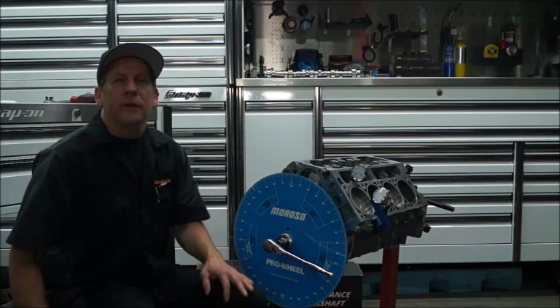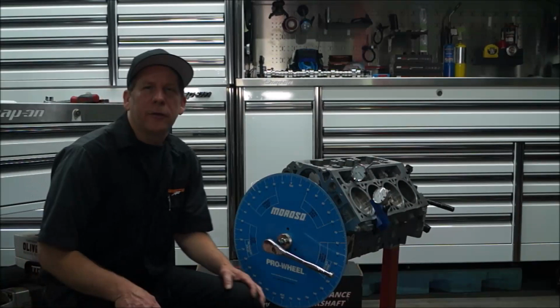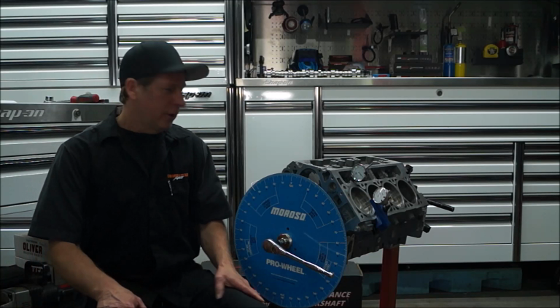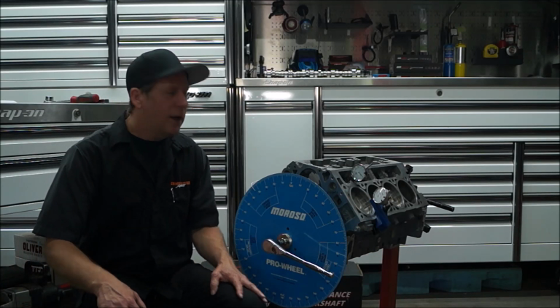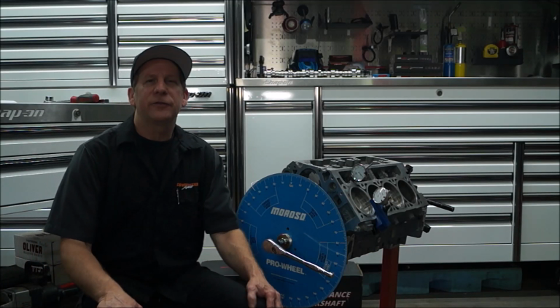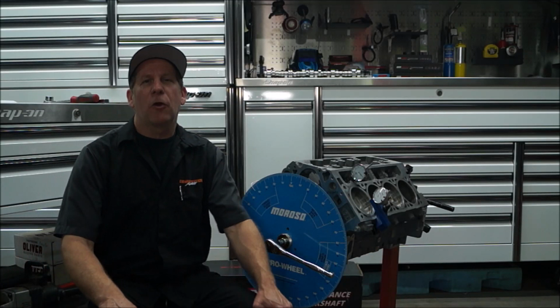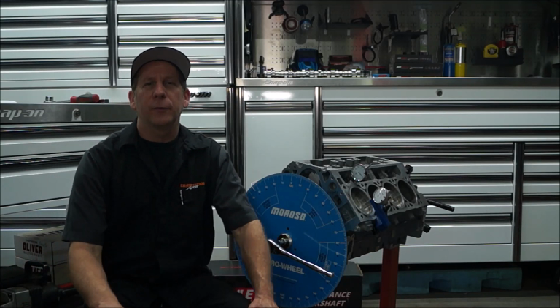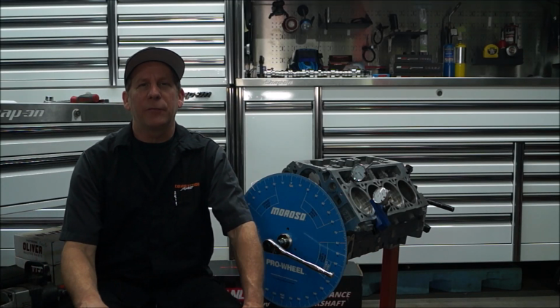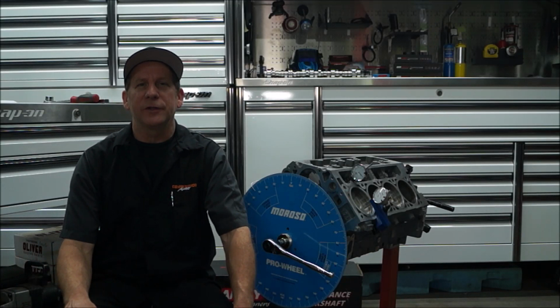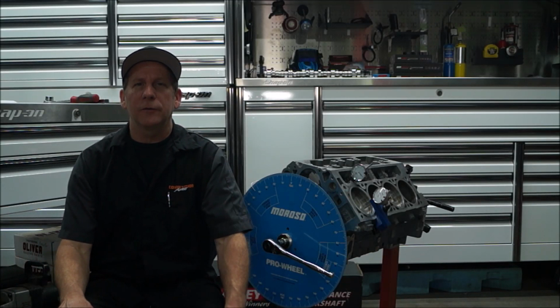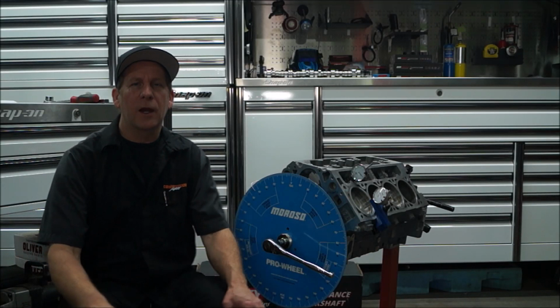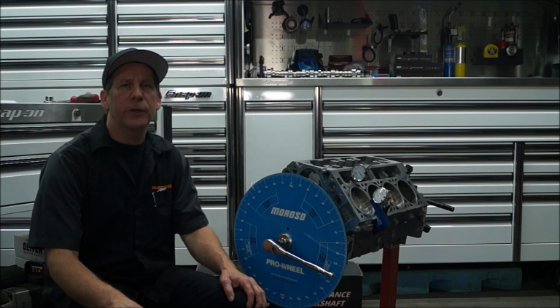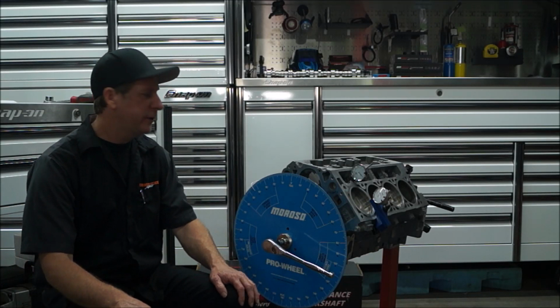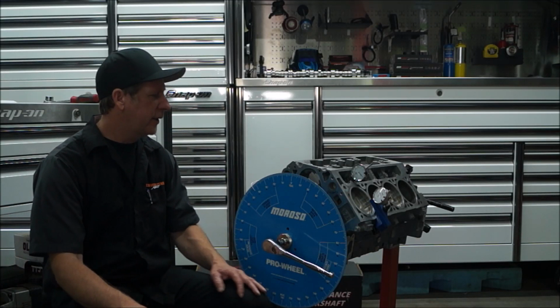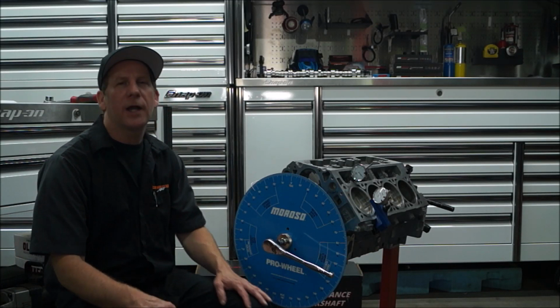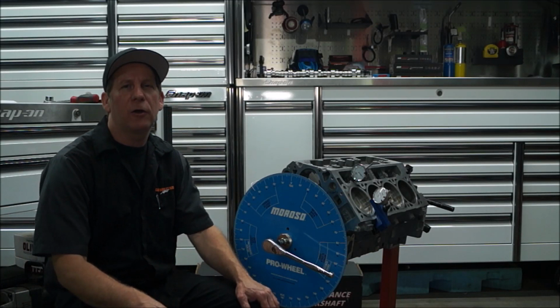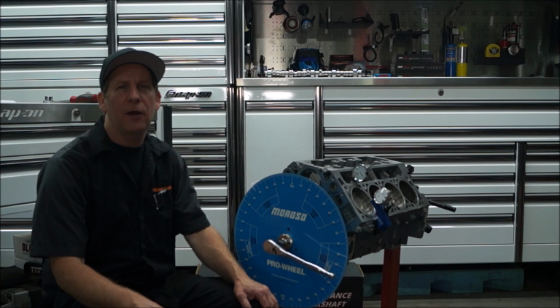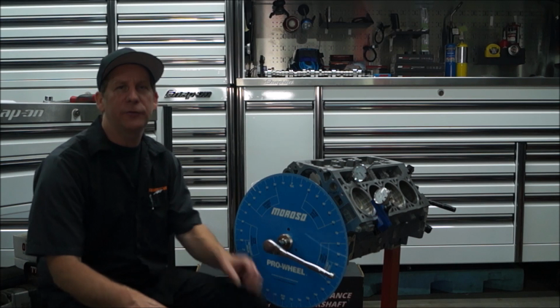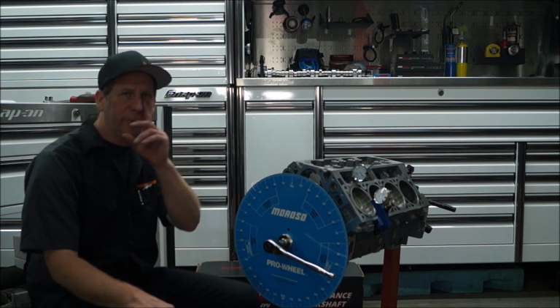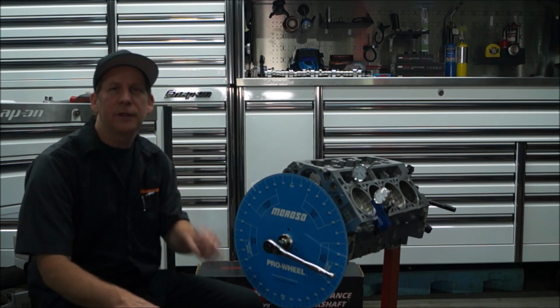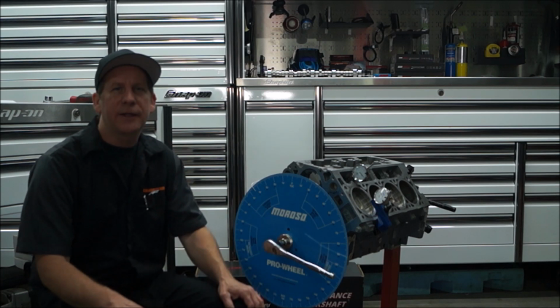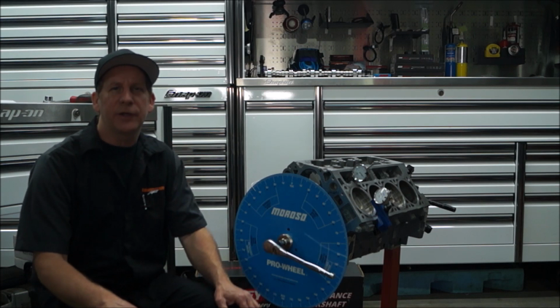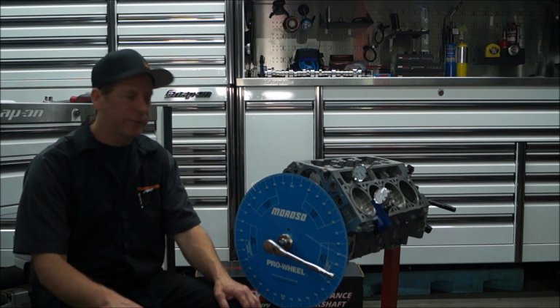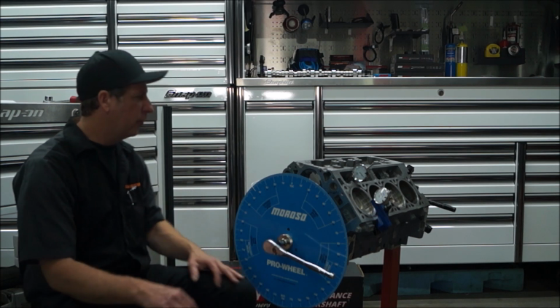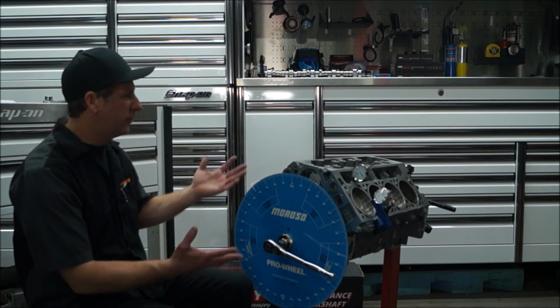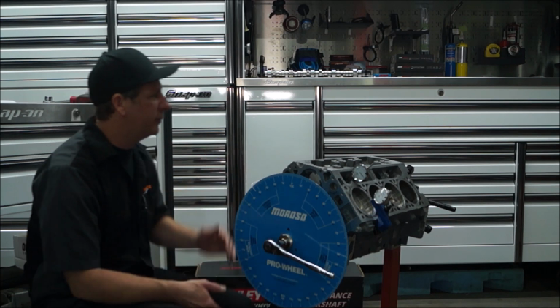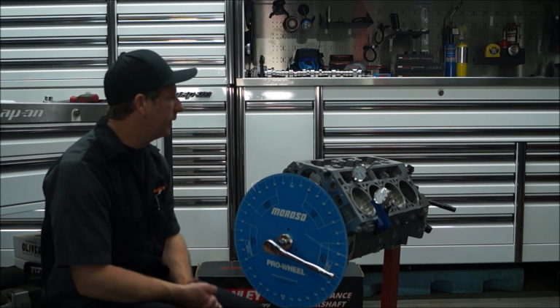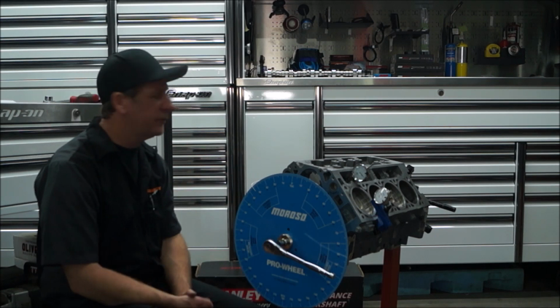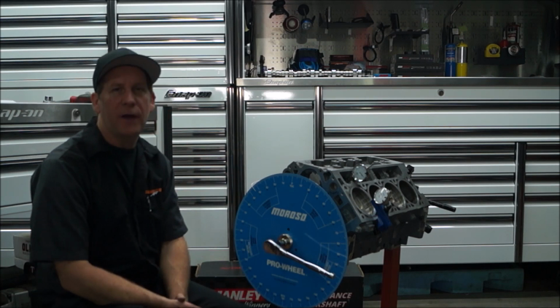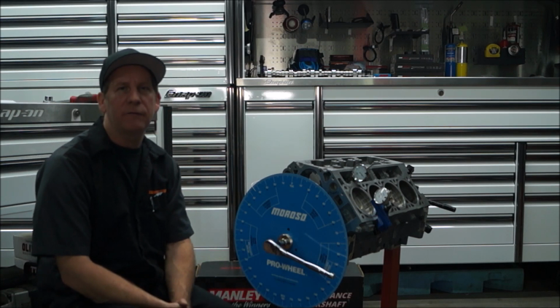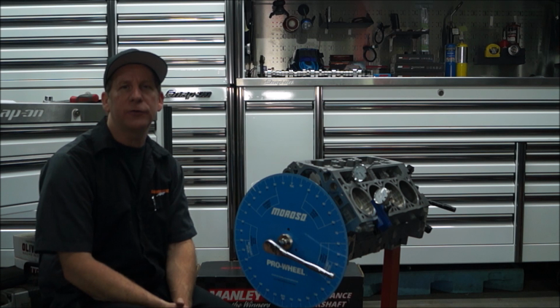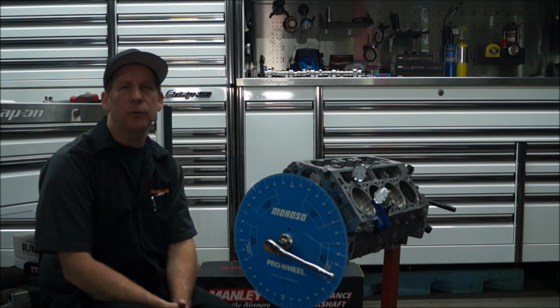Hello everyone. This is Carl from Competition Auto. We are going to be doing a quick guide on how to degree a camshaft. We just happen to be doing a Gen 5 LT1.